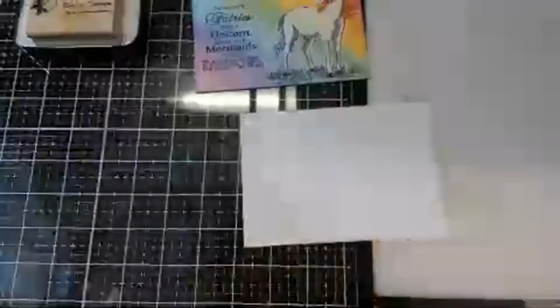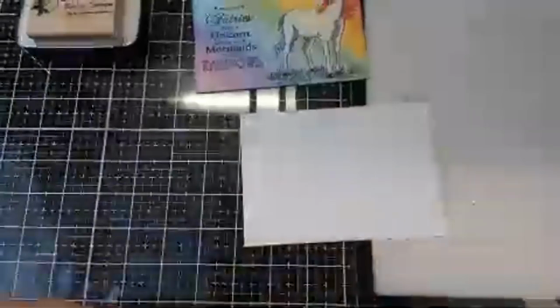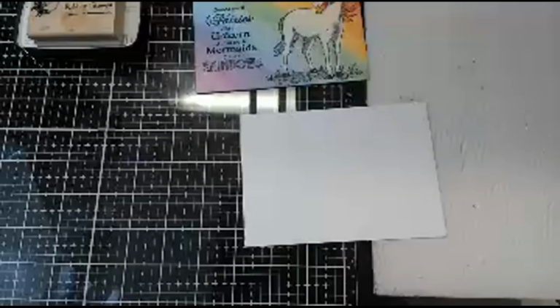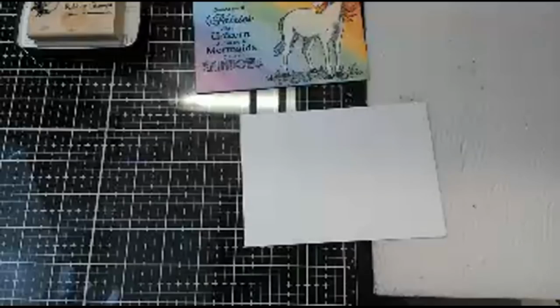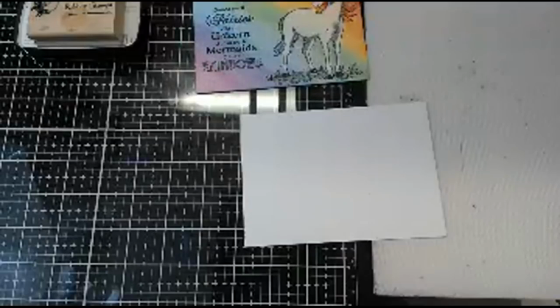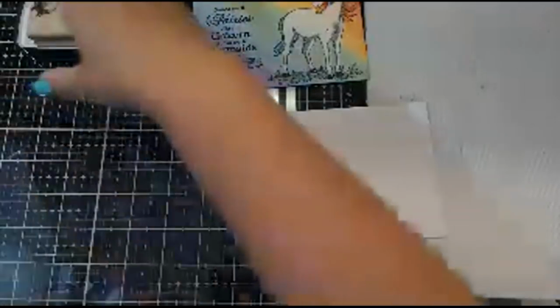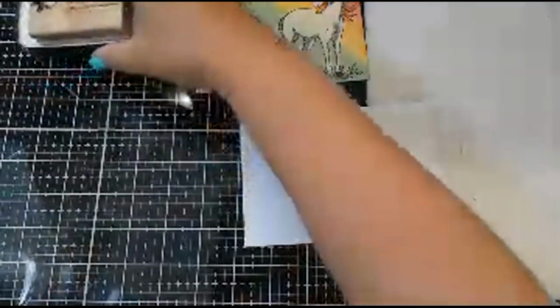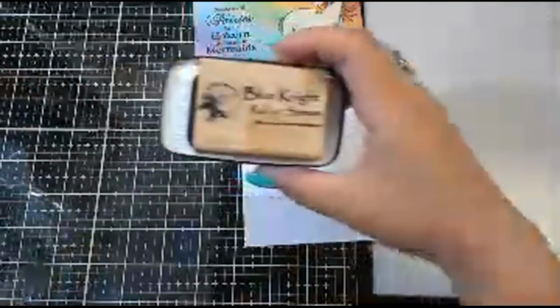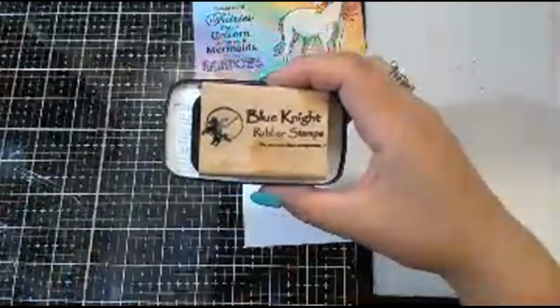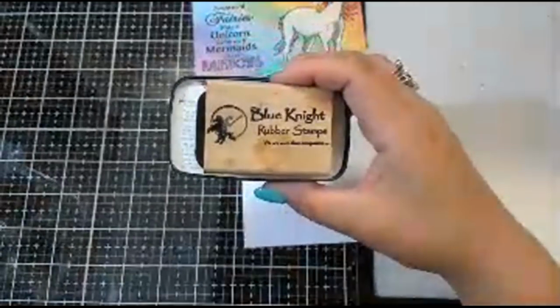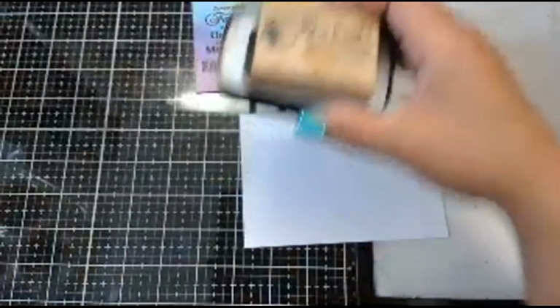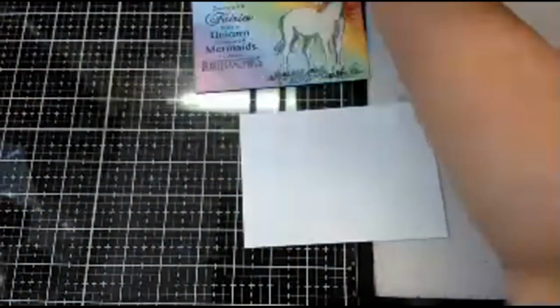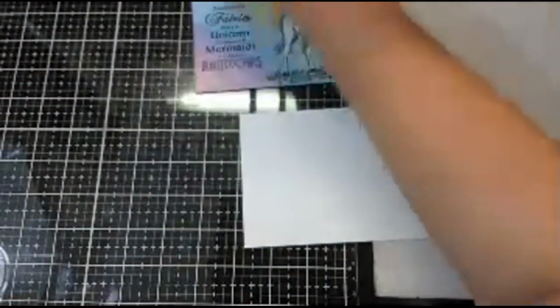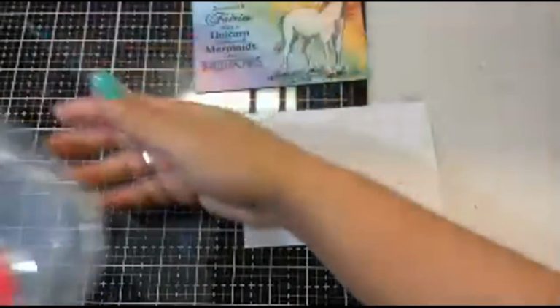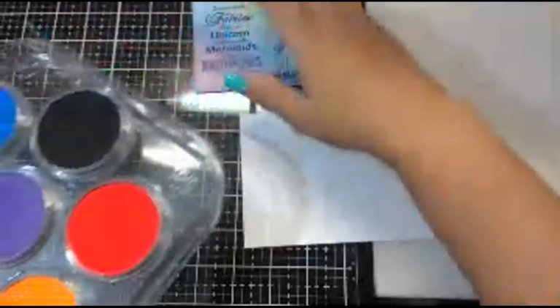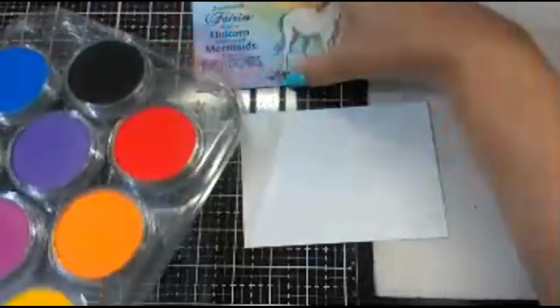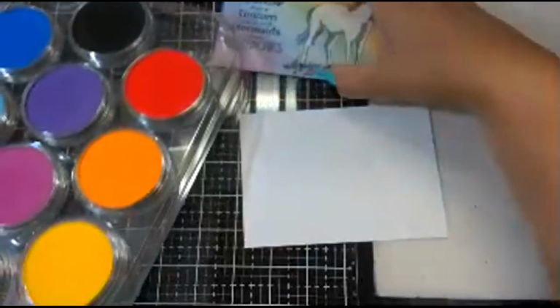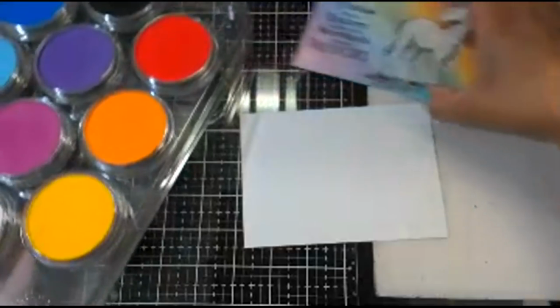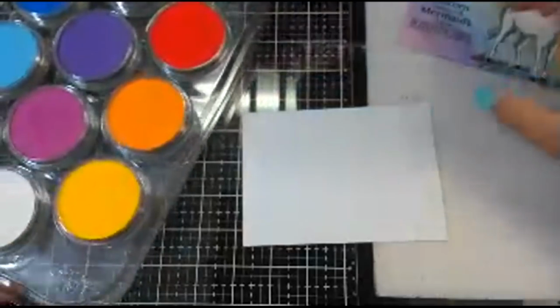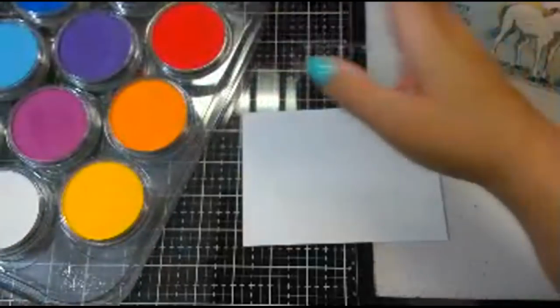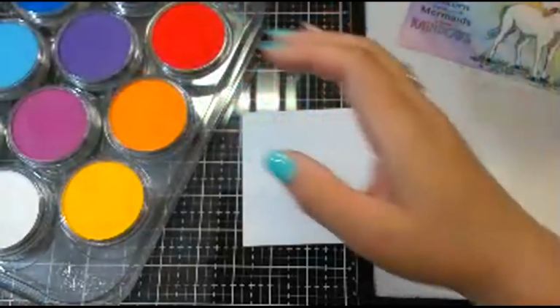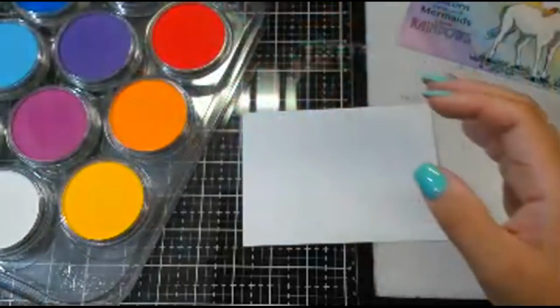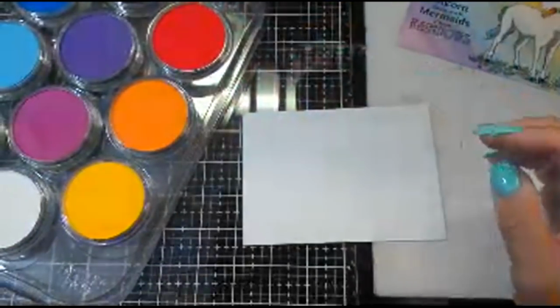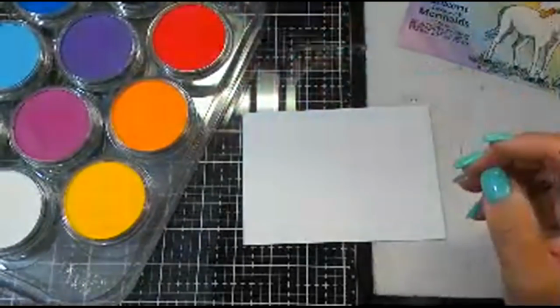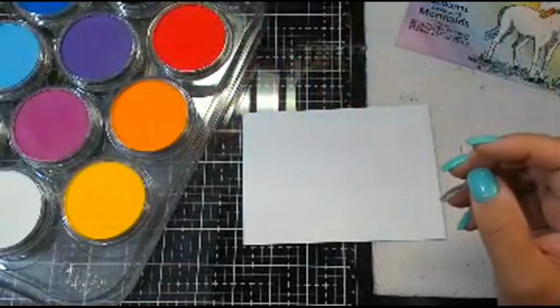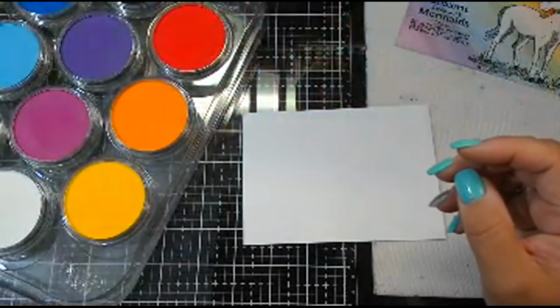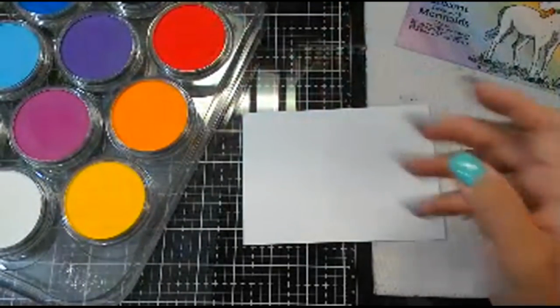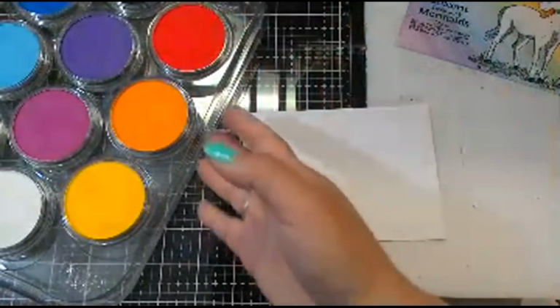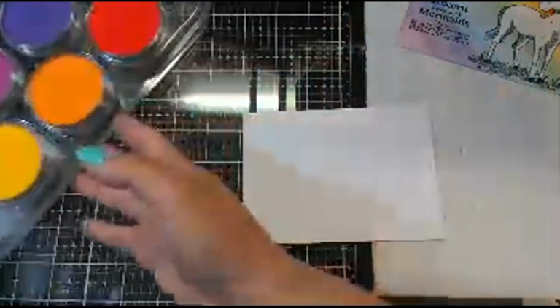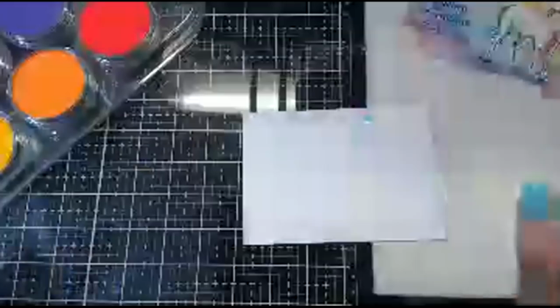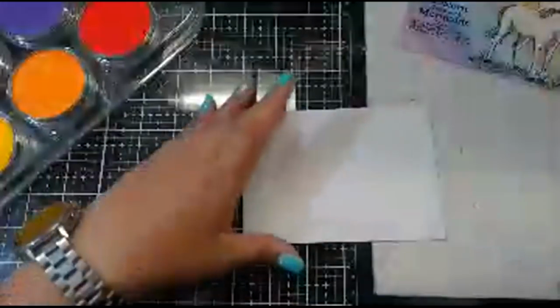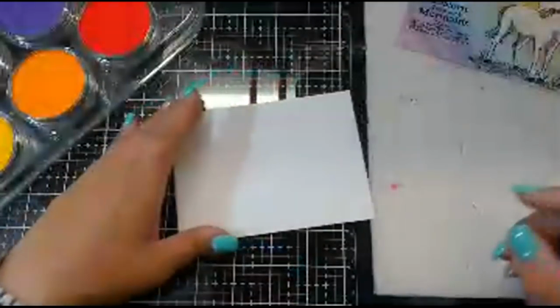Head on over to Blue Knight Rubber Stamps and get your Pan Pastels because they are not going to last. The value she has on these is awesome.